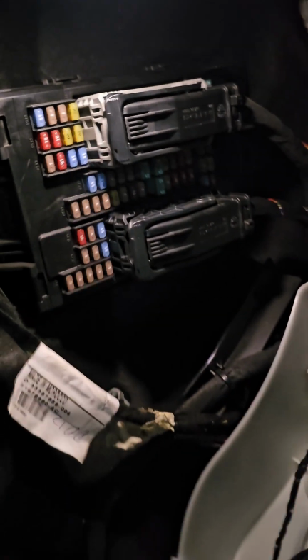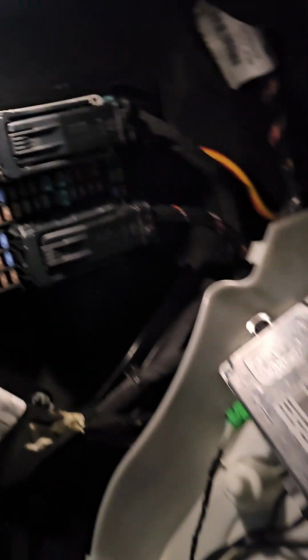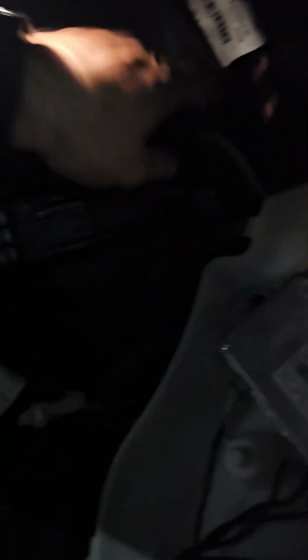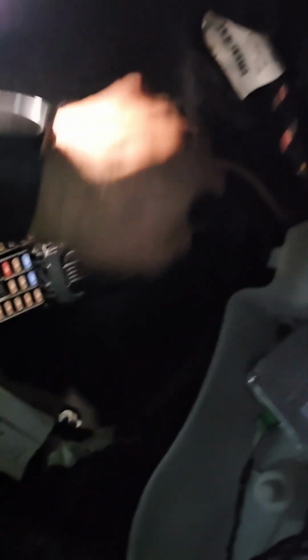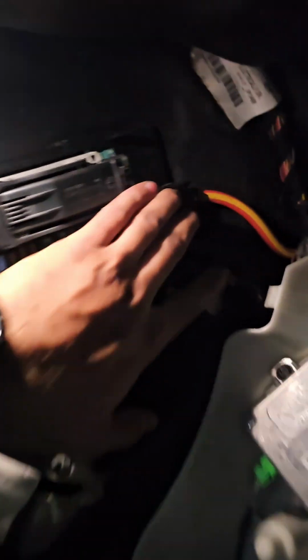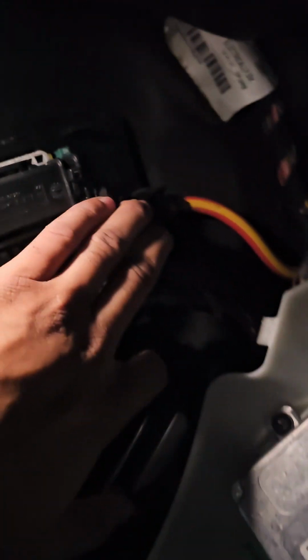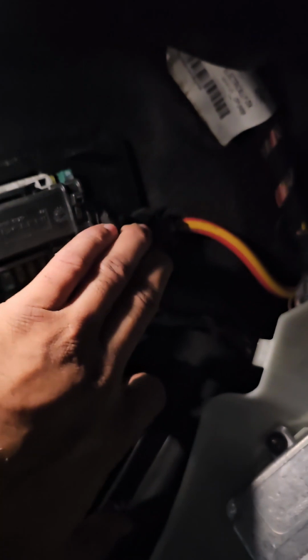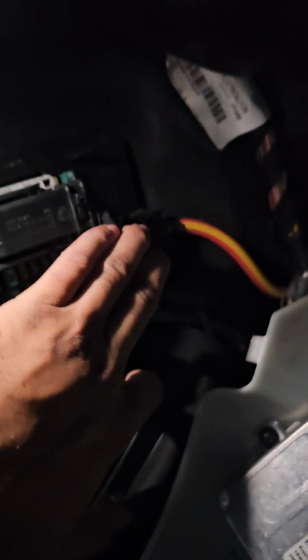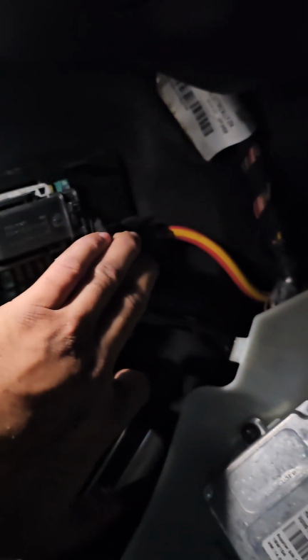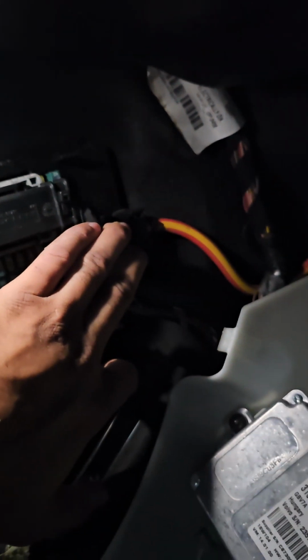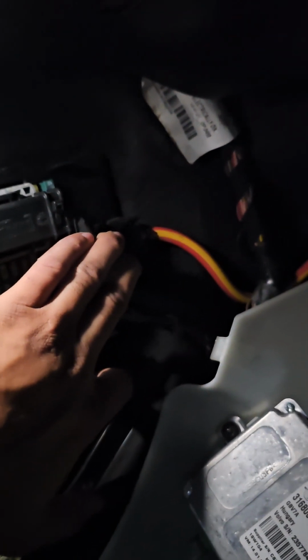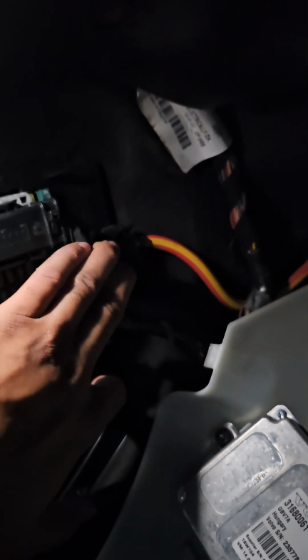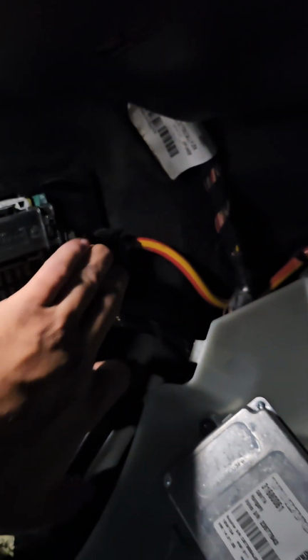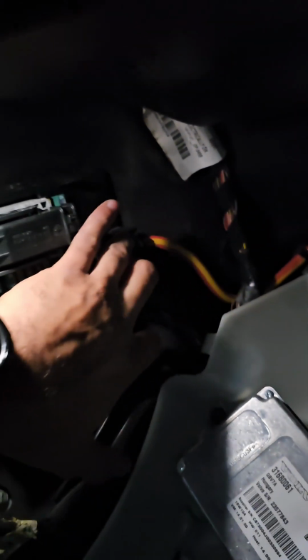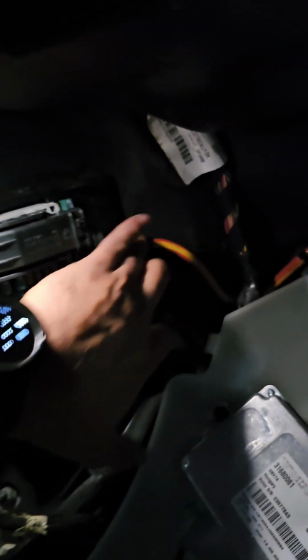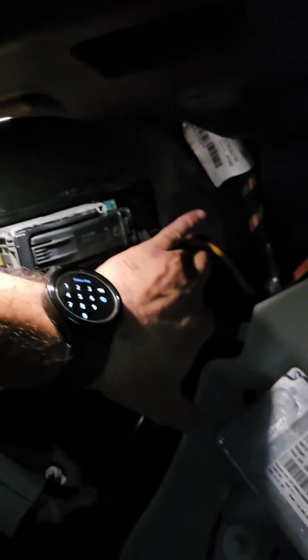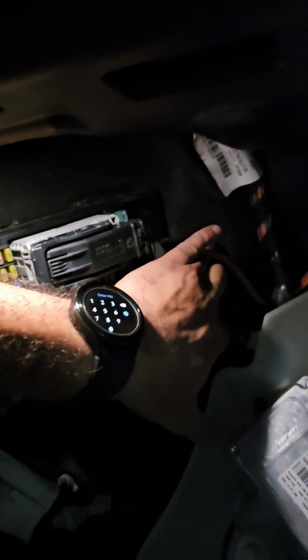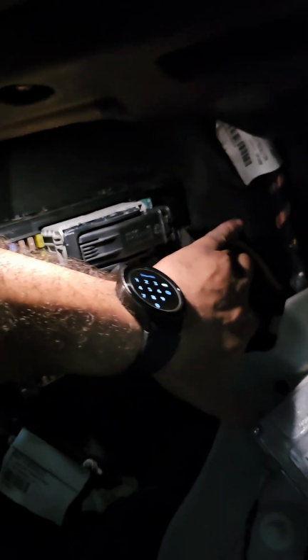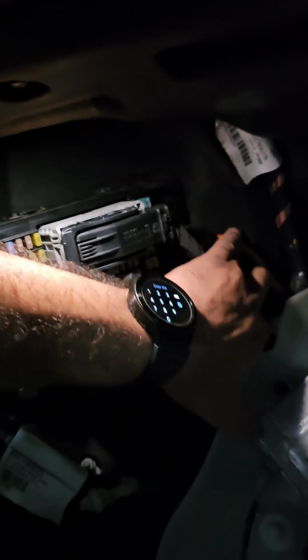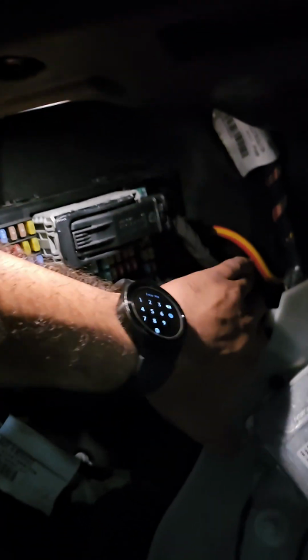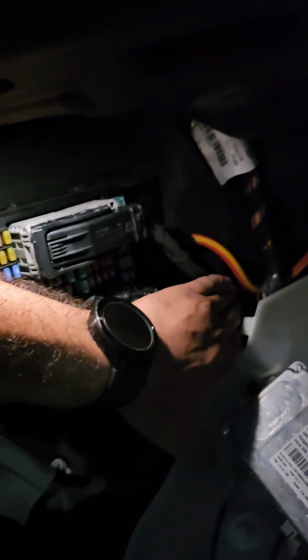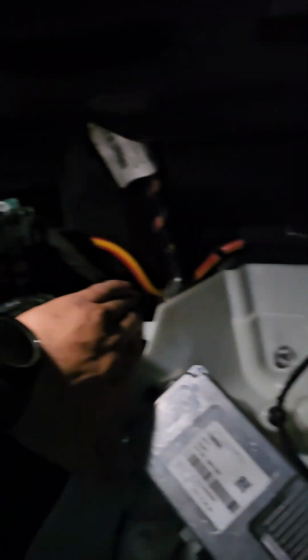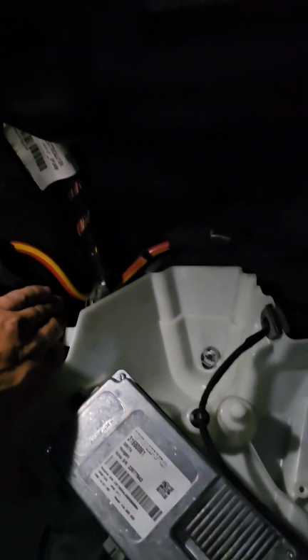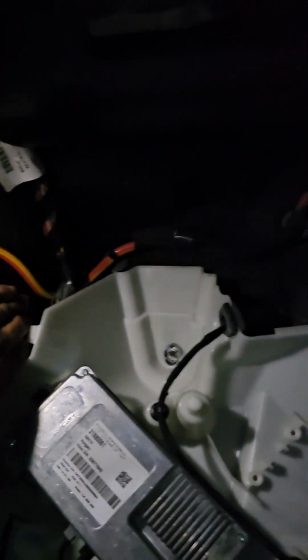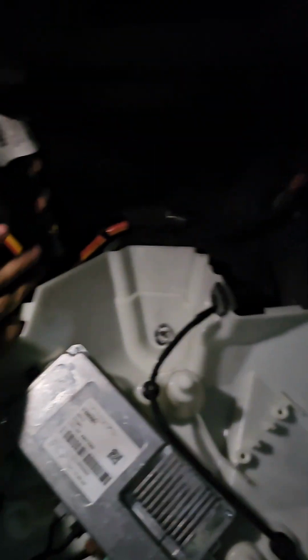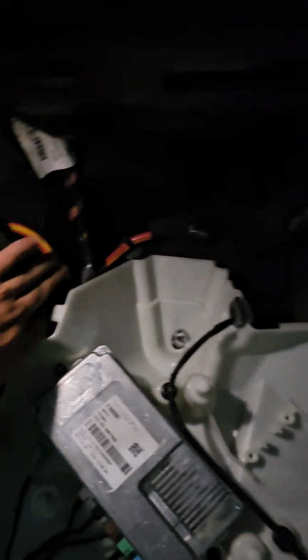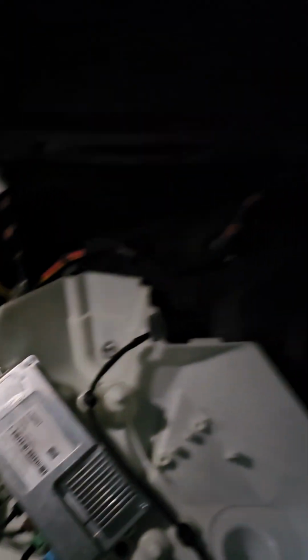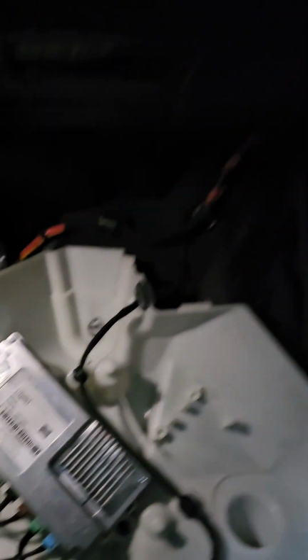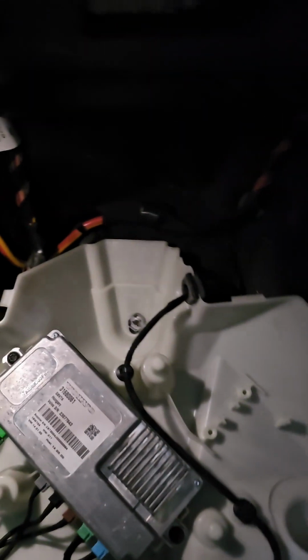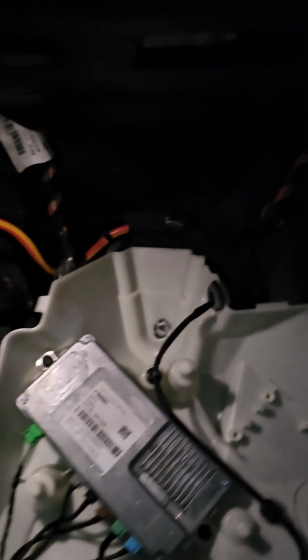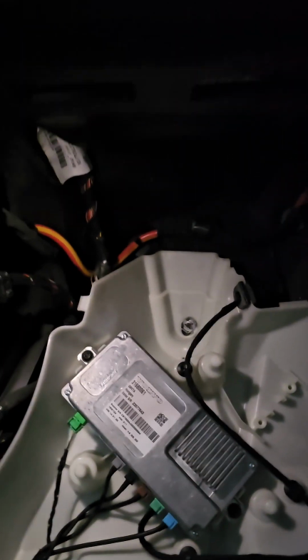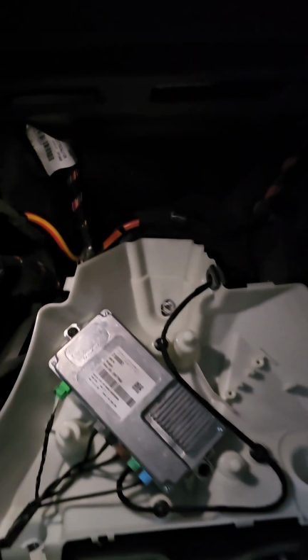You can see here you have a battery terminal which is coming from this side. It's going to the CEM or the central electronics module — we'll get to that in a bit.